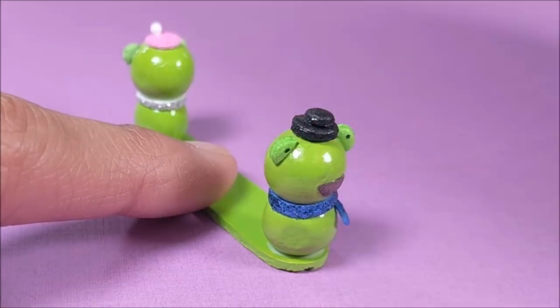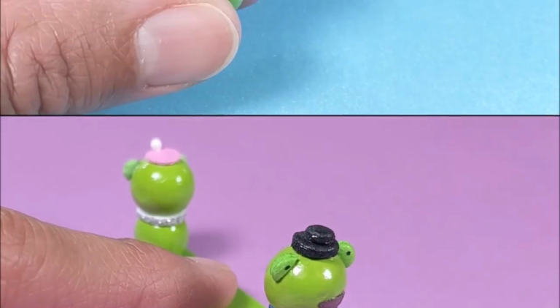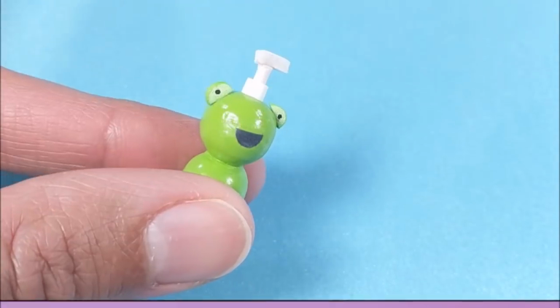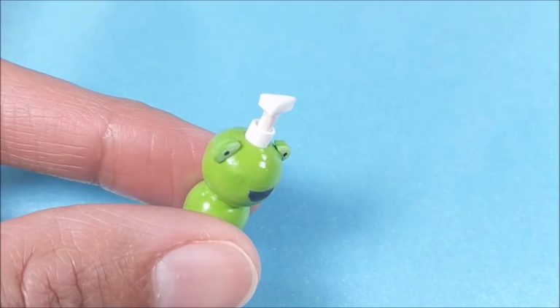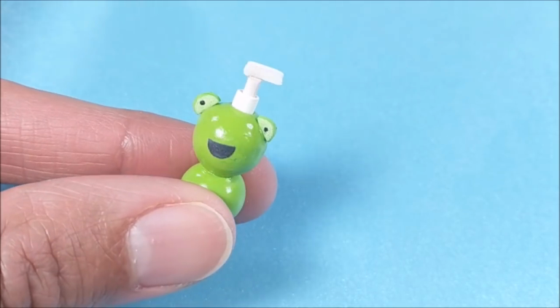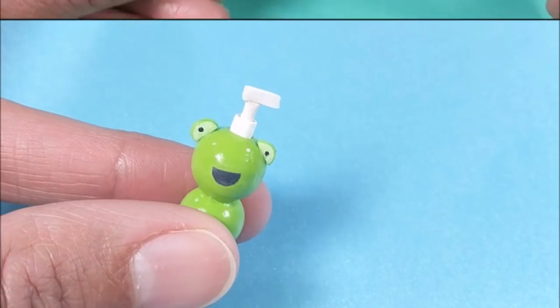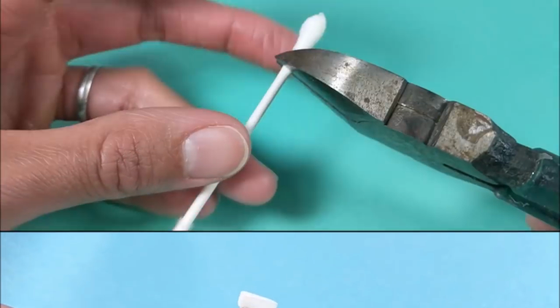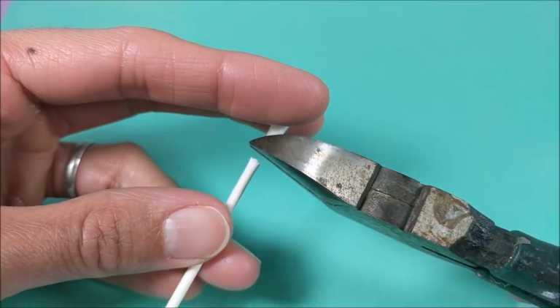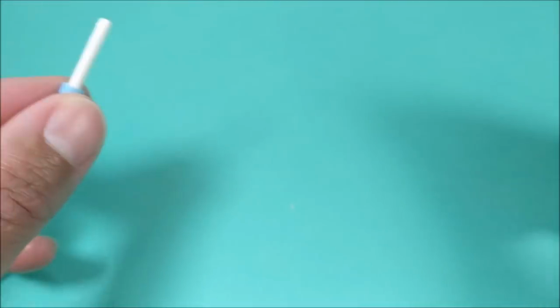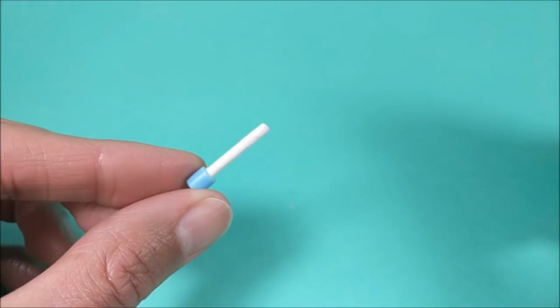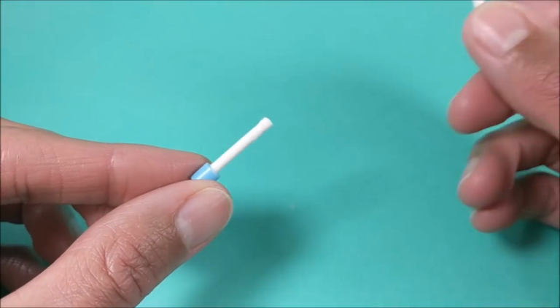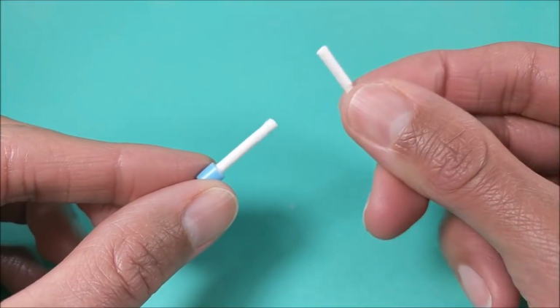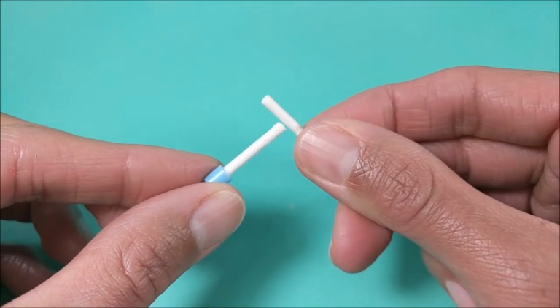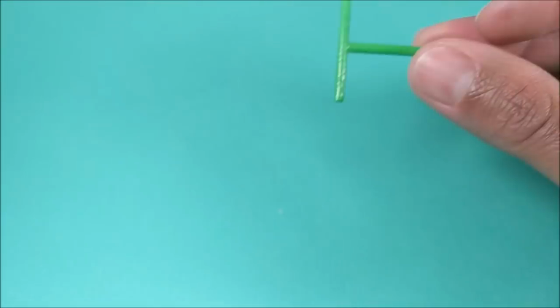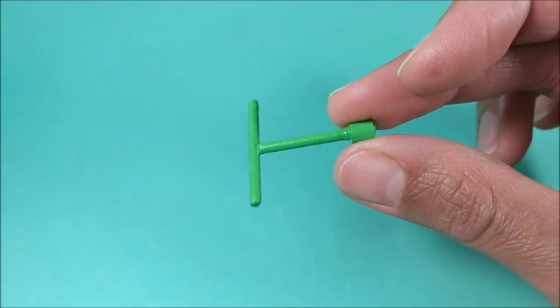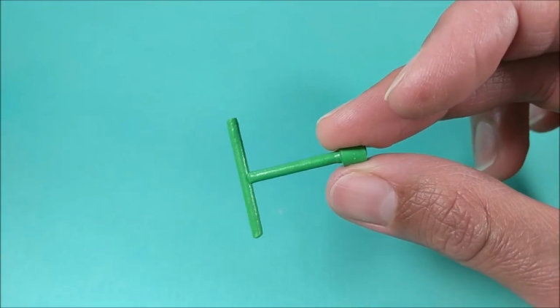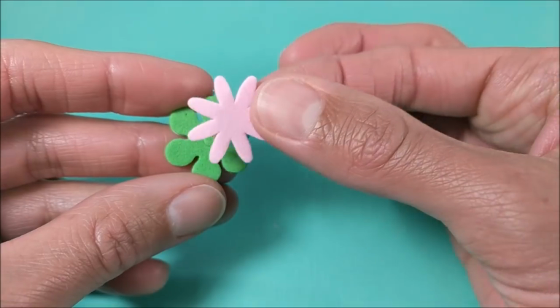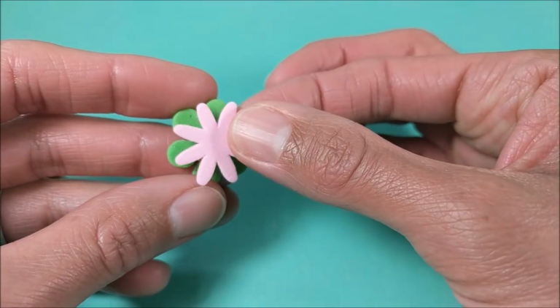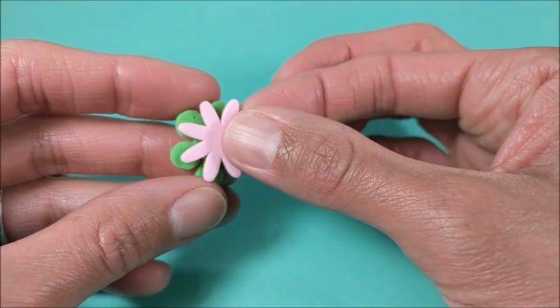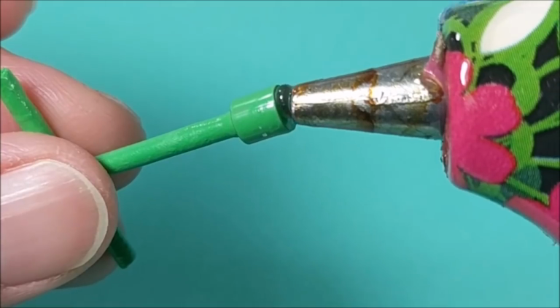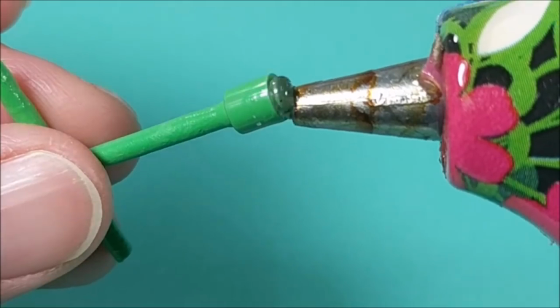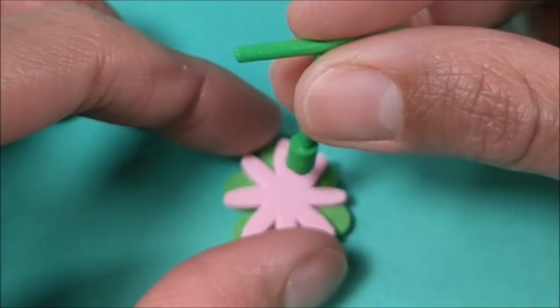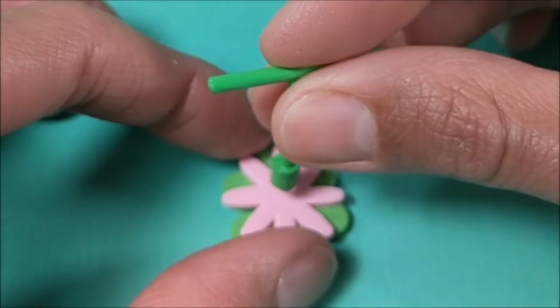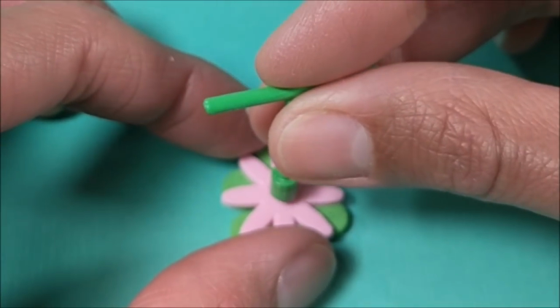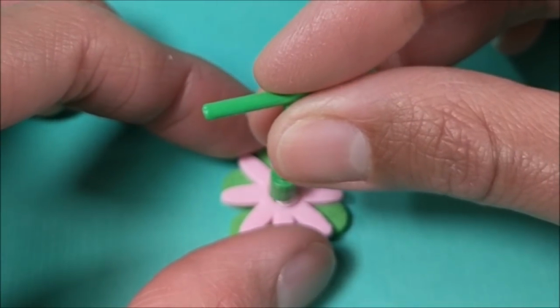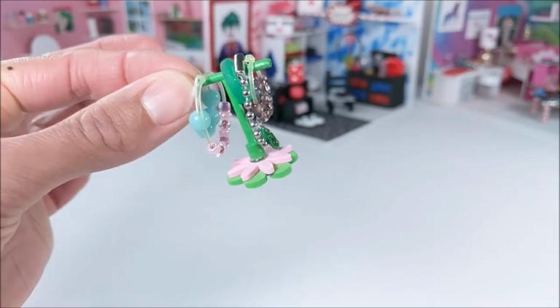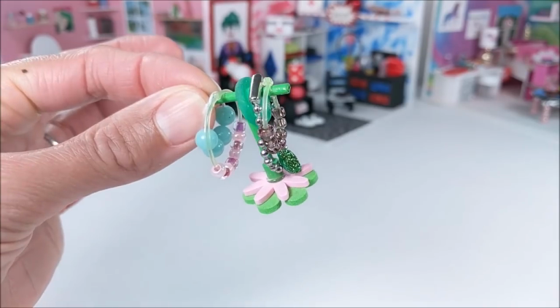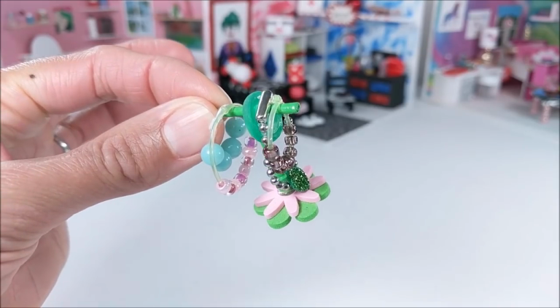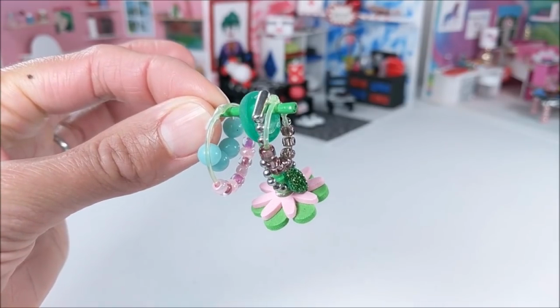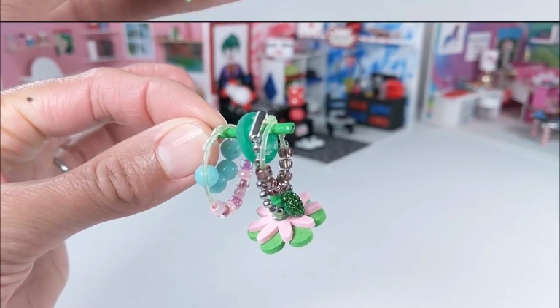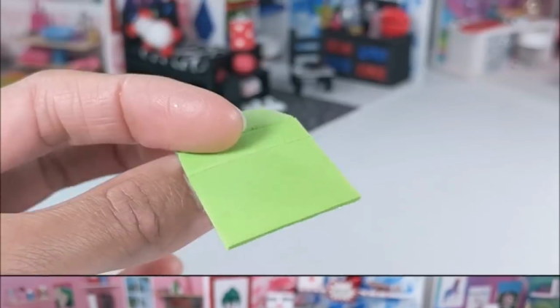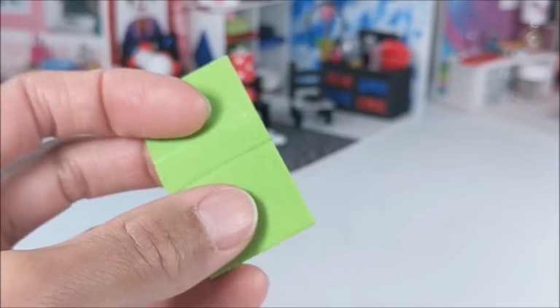Or you can turn it into a soap dispenser using a q-tip and craft foam. For the jewelry holder, I'm using a q-tip and perler bead, and I glue it to stickers to make it look like a lily pad and add my jewelry.